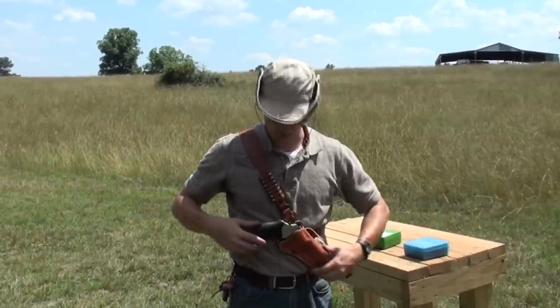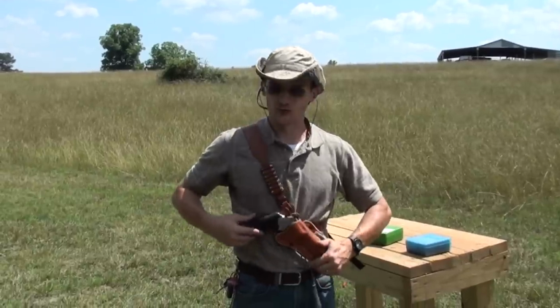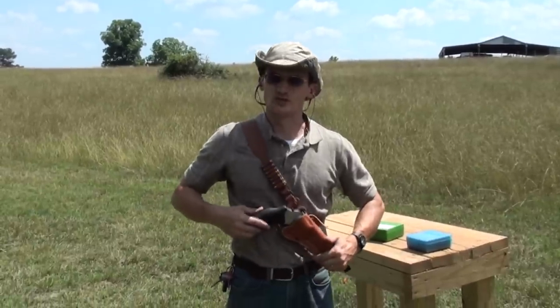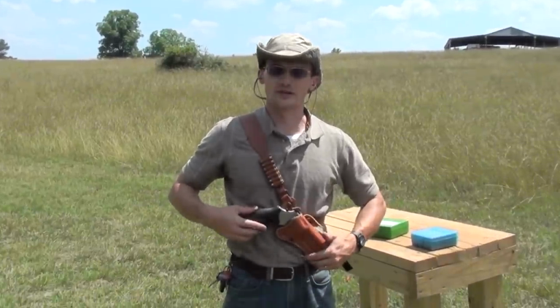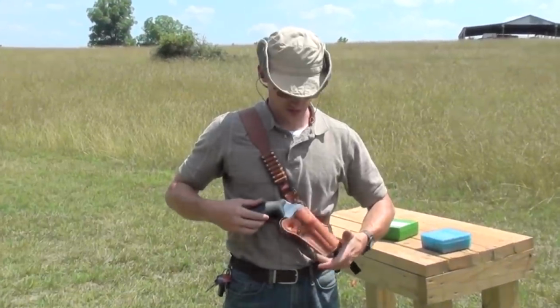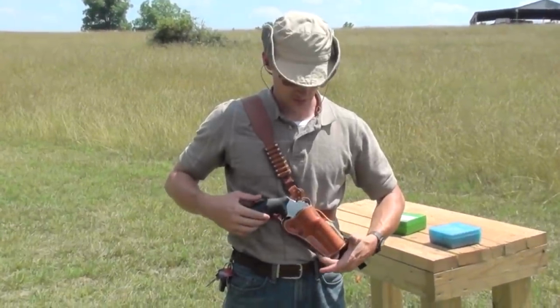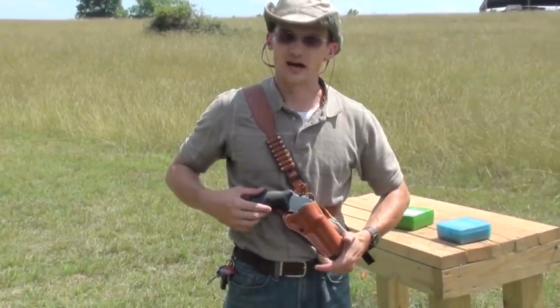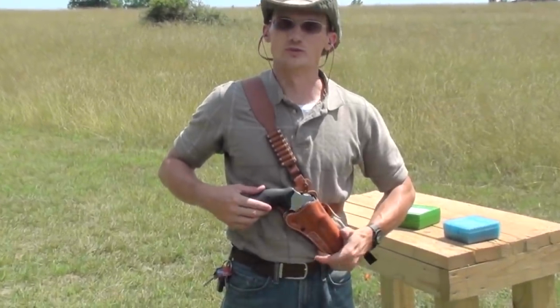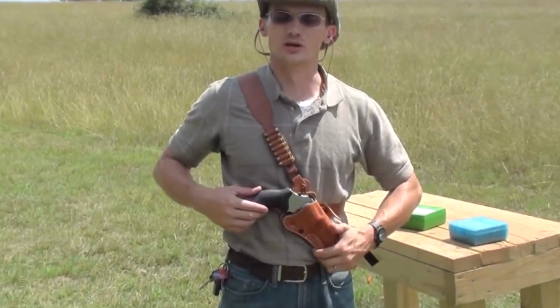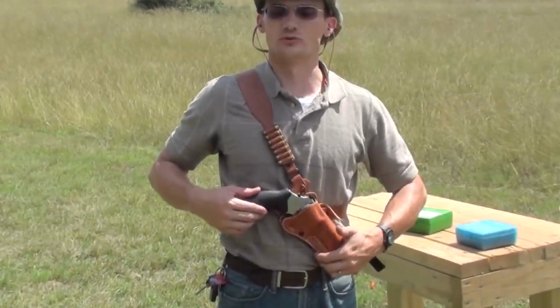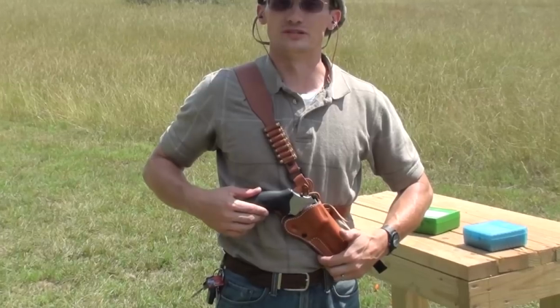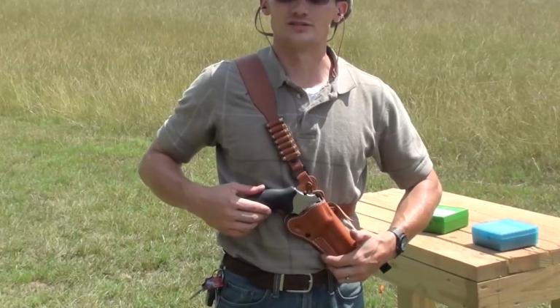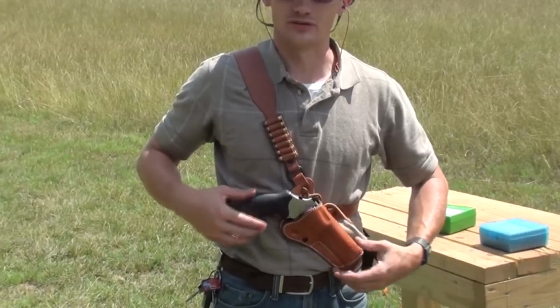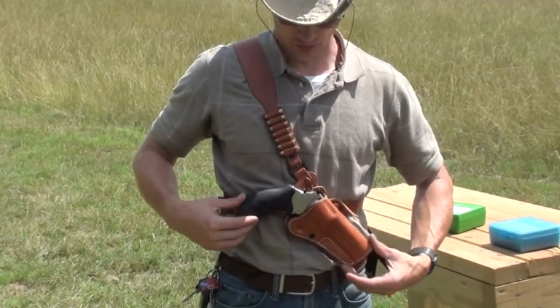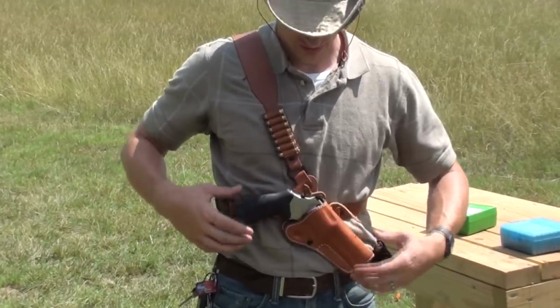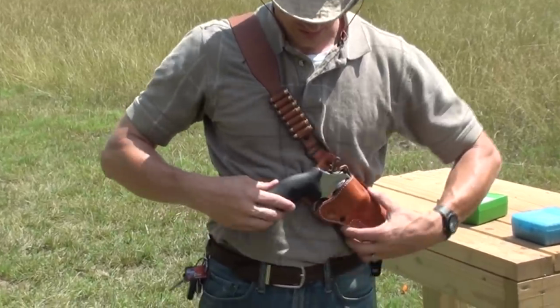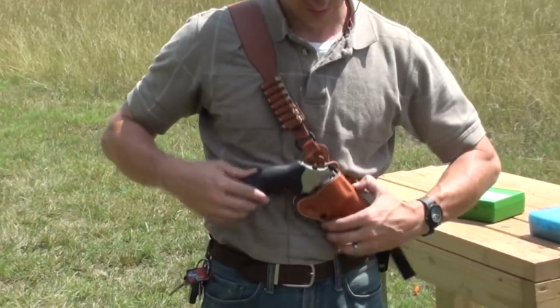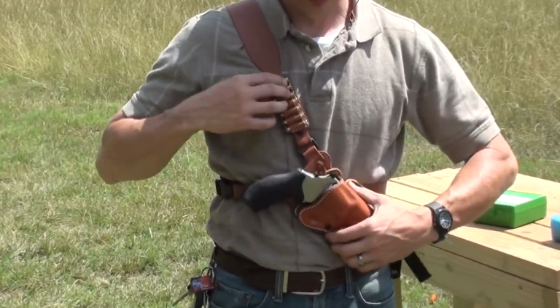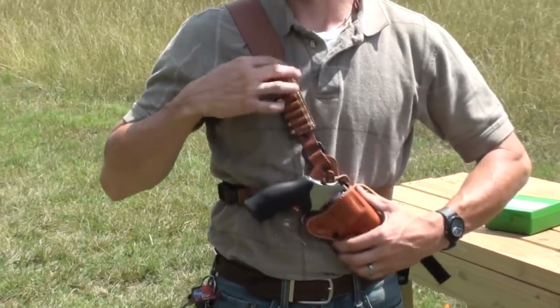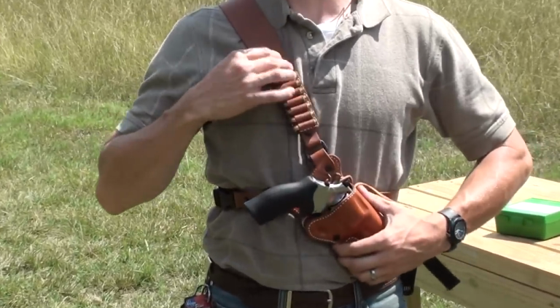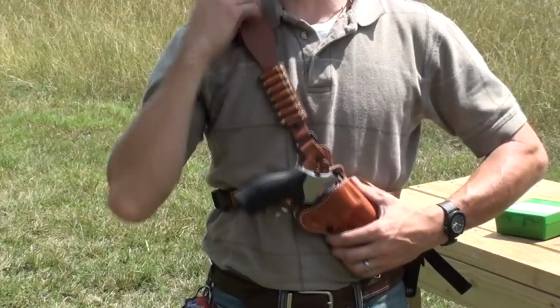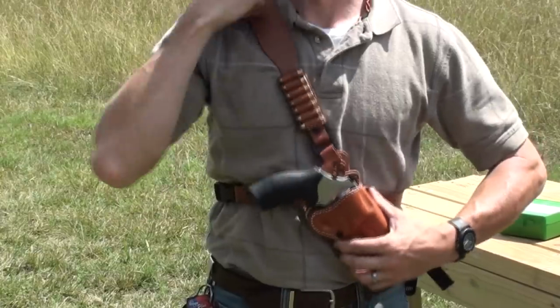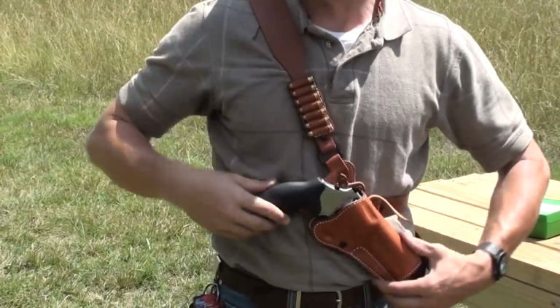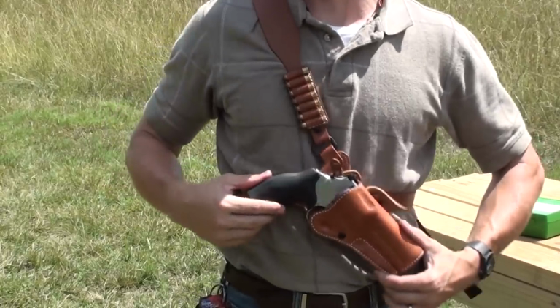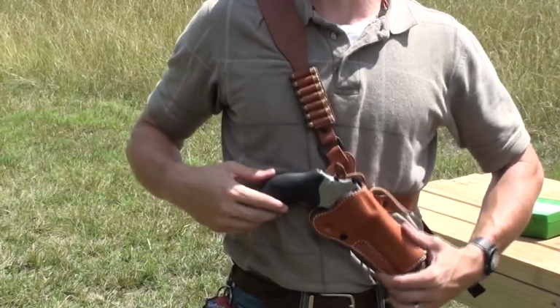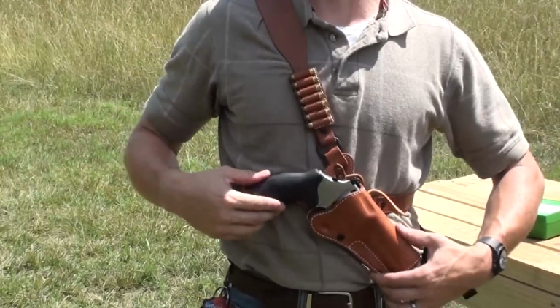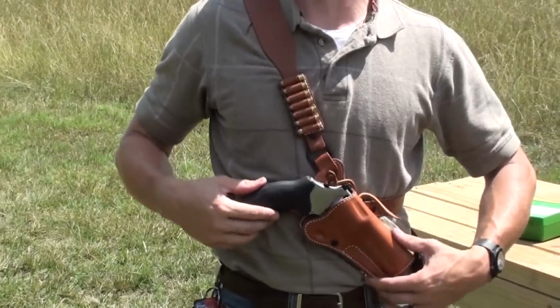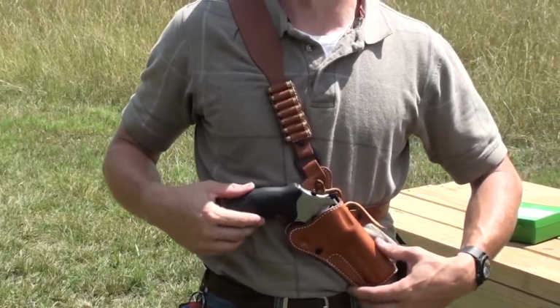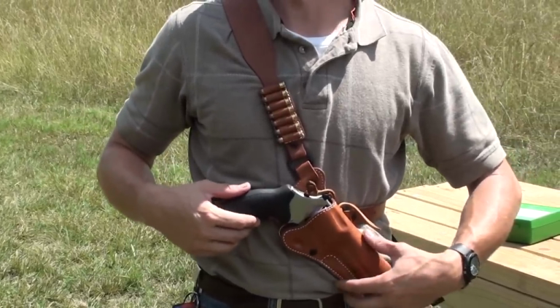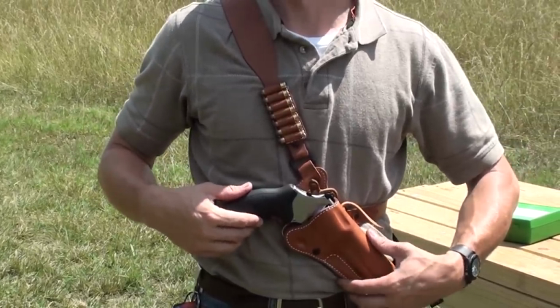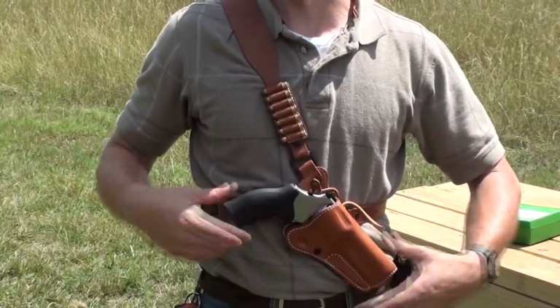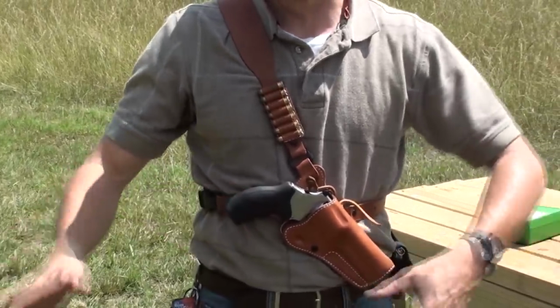We got the revolver in a chest rig today. This is the God's Choice leather holster from Diamond D Custom Leather — they're up in Alaska. I saw these and I wanted one. This is the best way to carry this thing, especially riding around the farm here on the four-wheeler or just out about working.